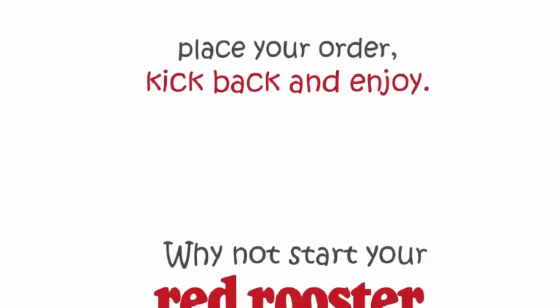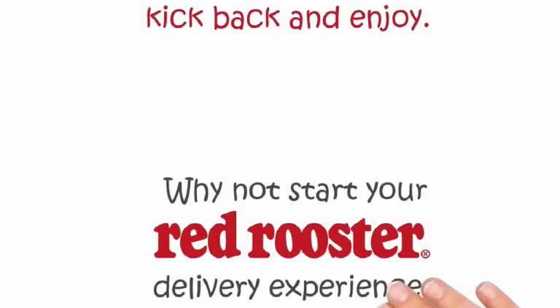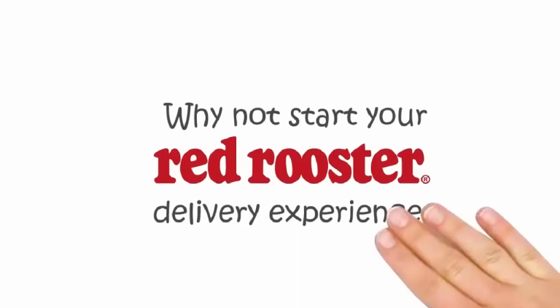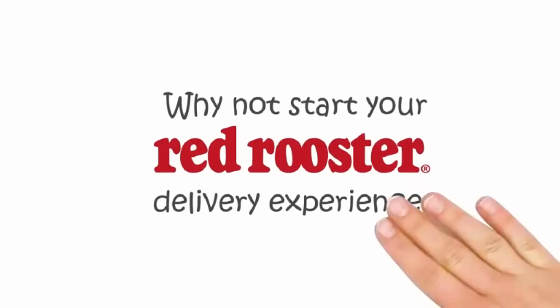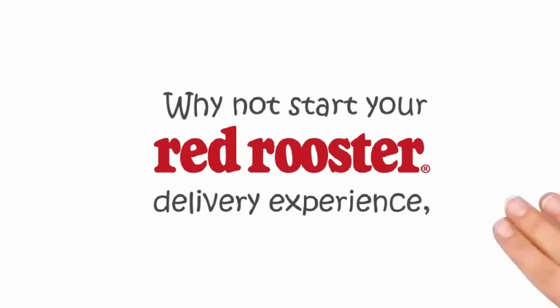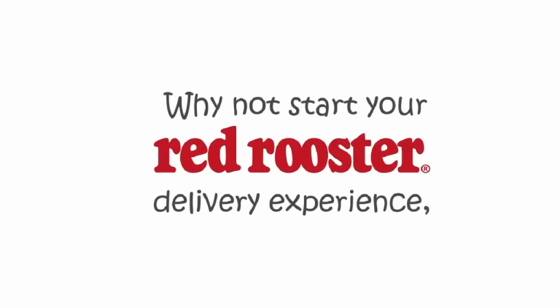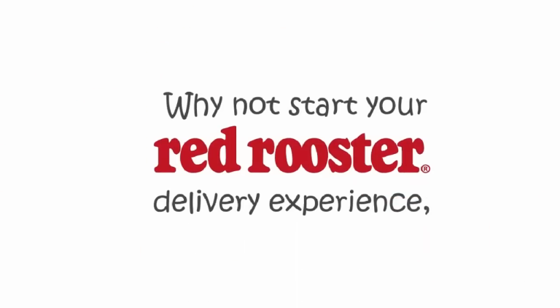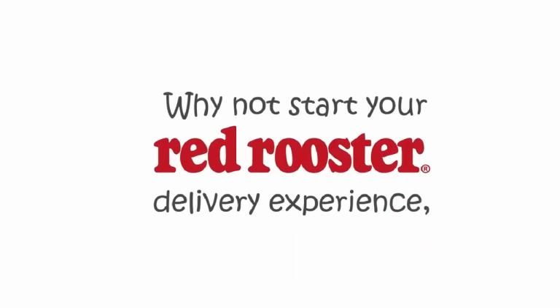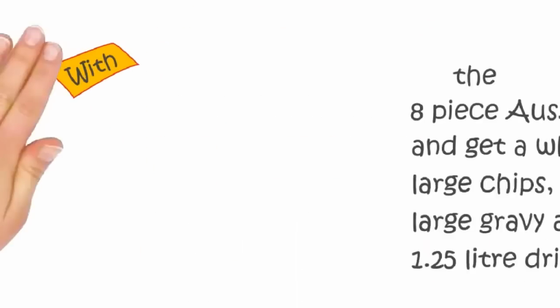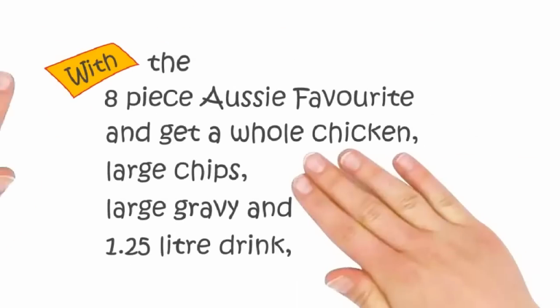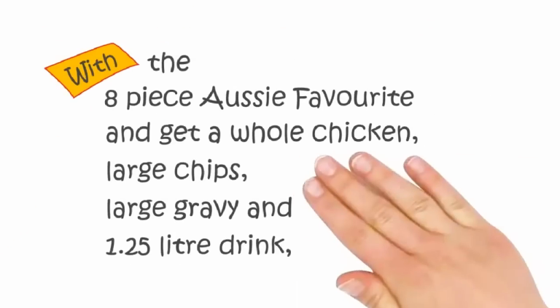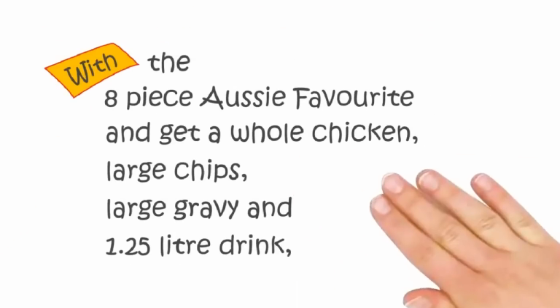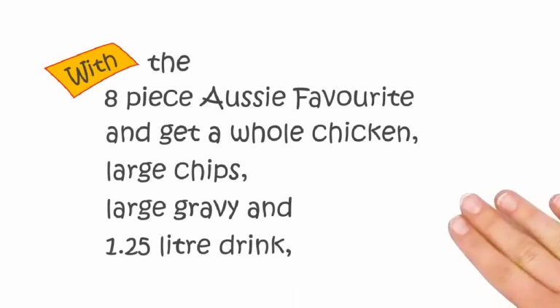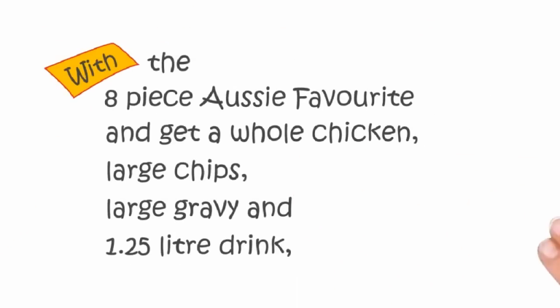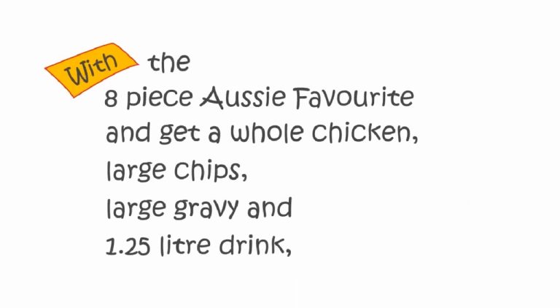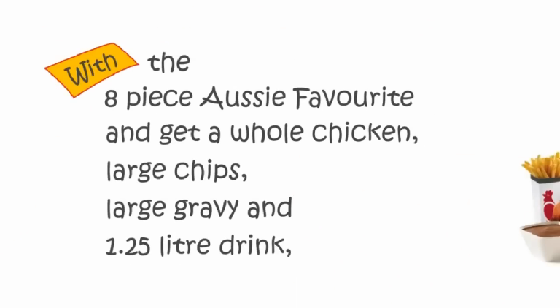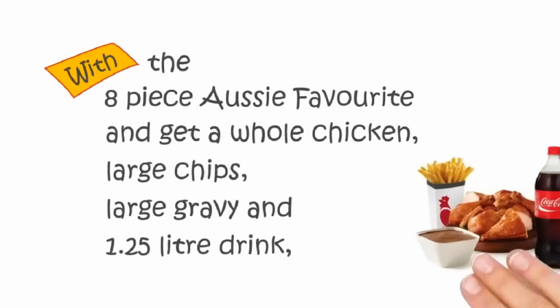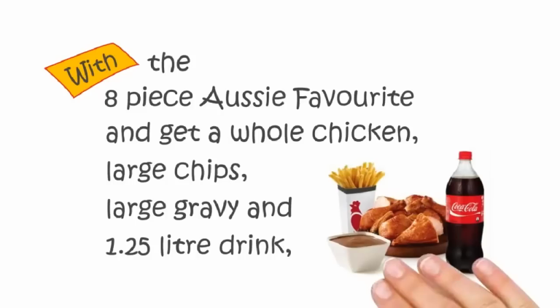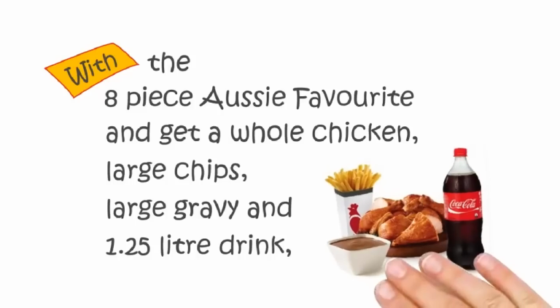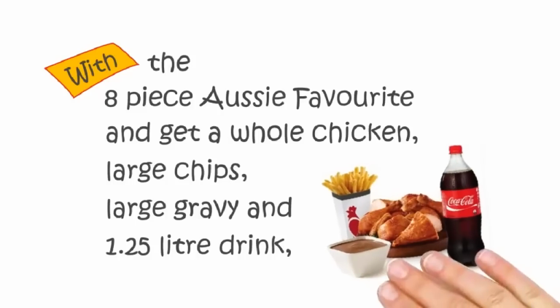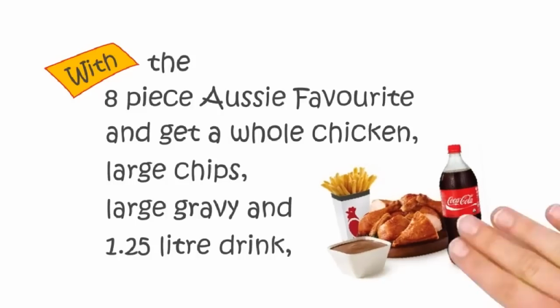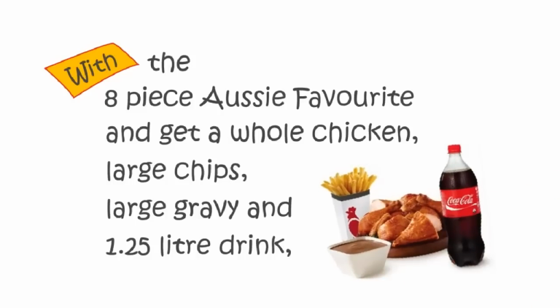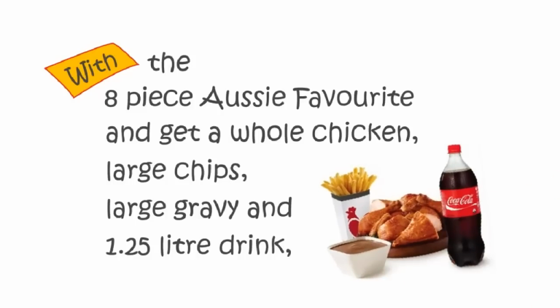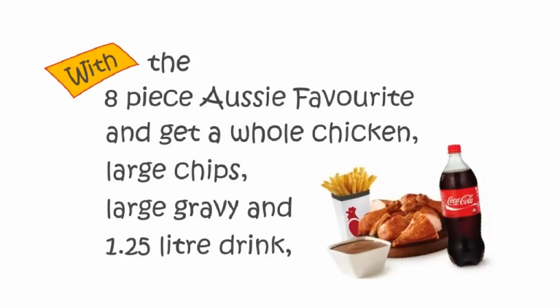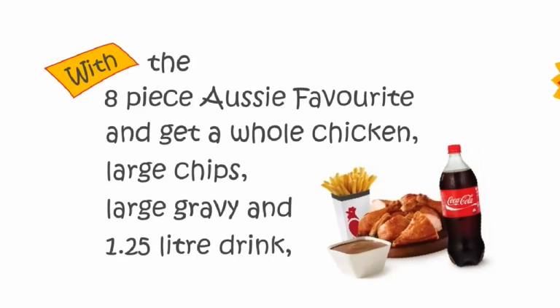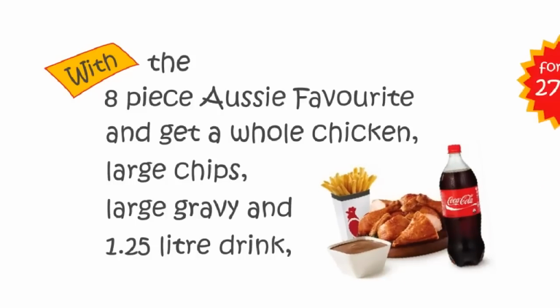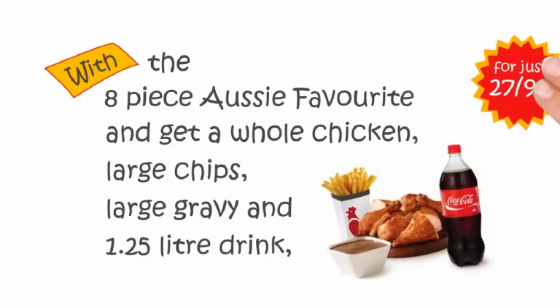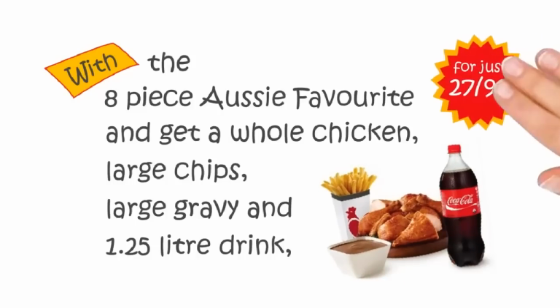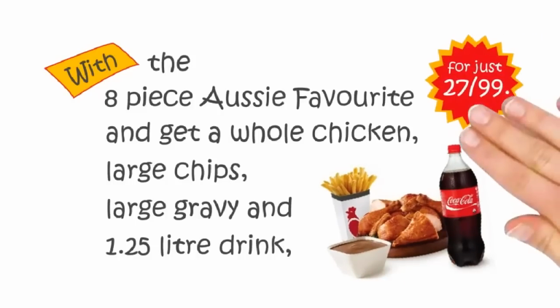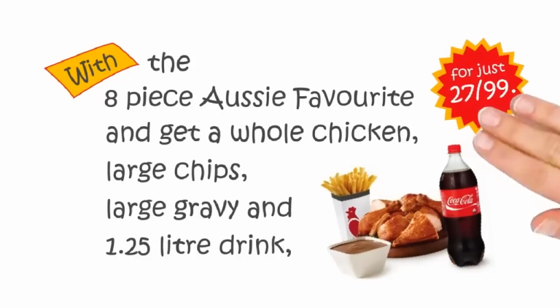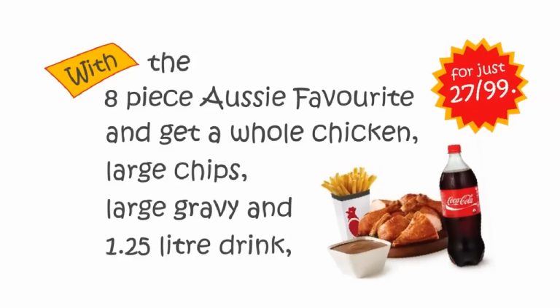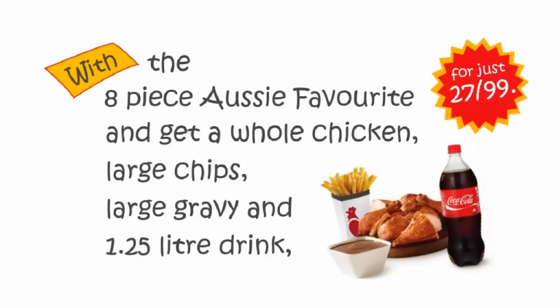Why not start your Red Rooster Delivery experience with an 8-piece Aussie favourite and get a whole chicken, large chips, large gravy and 1.25 litre drink for just $27.99.